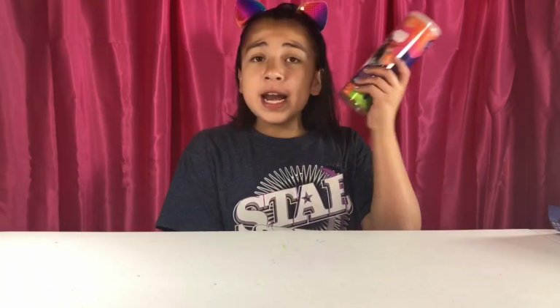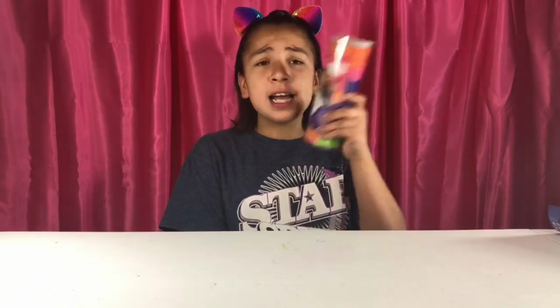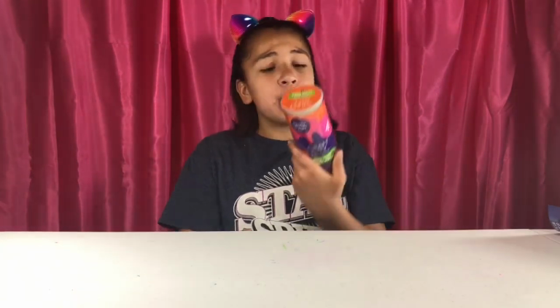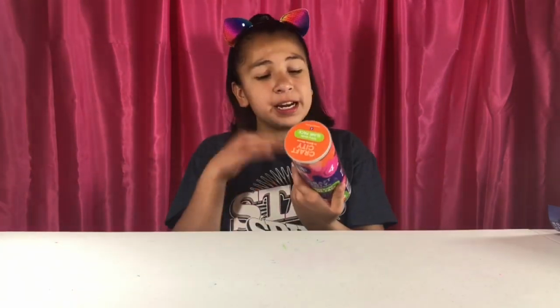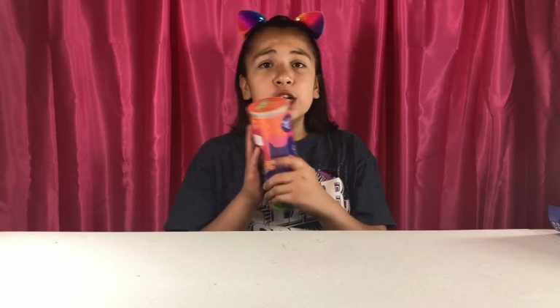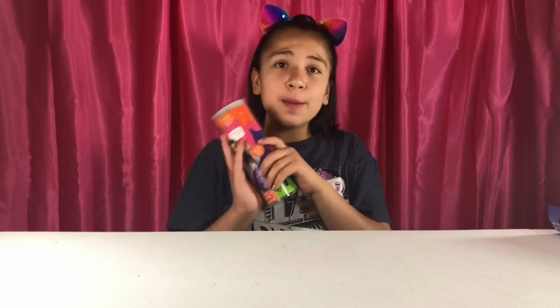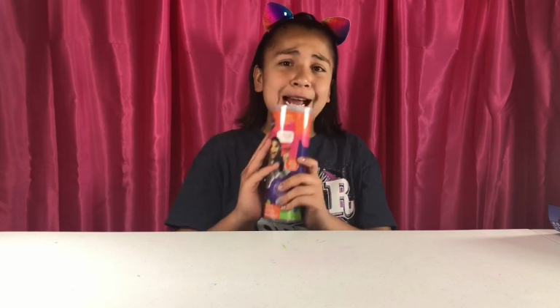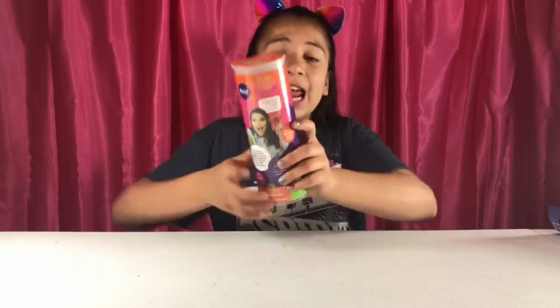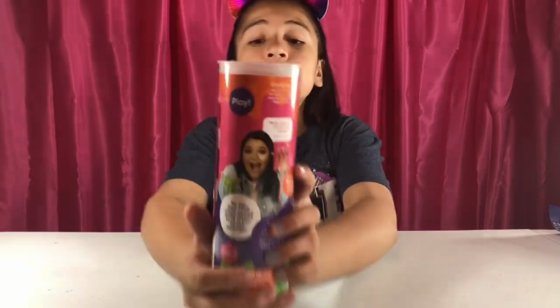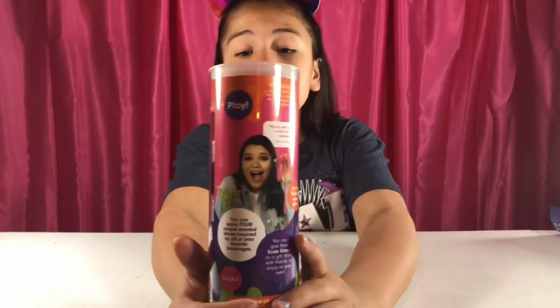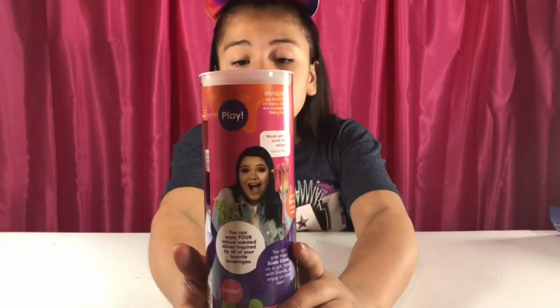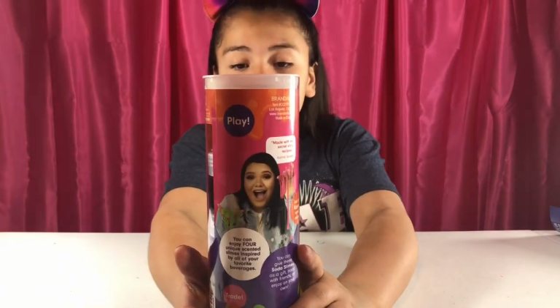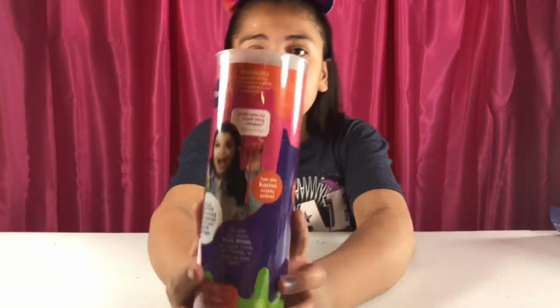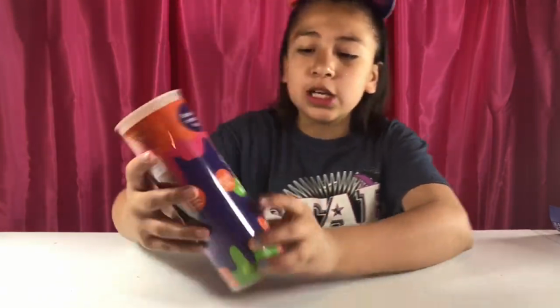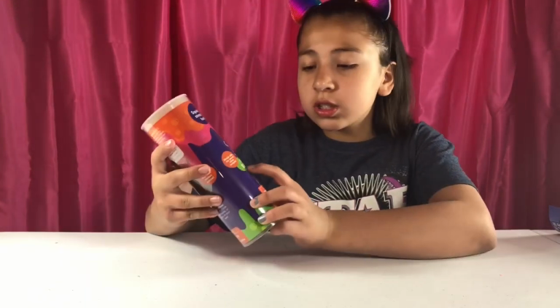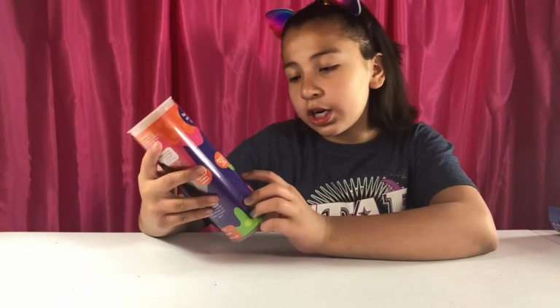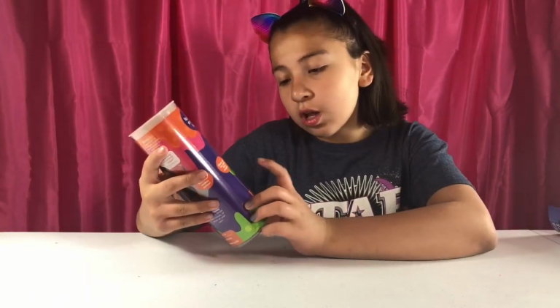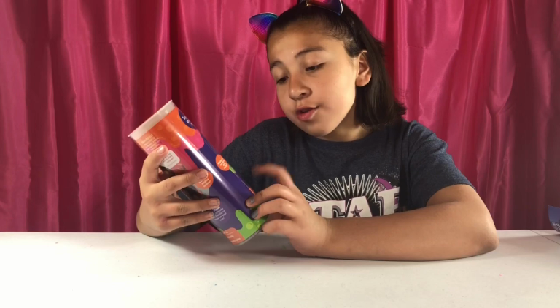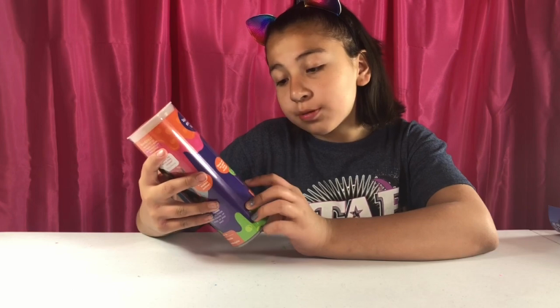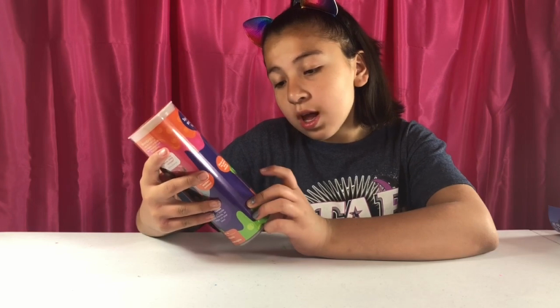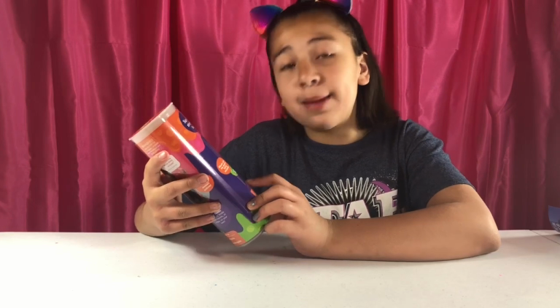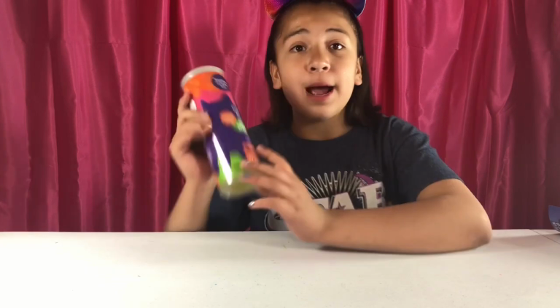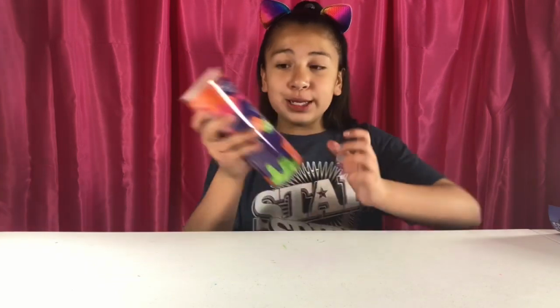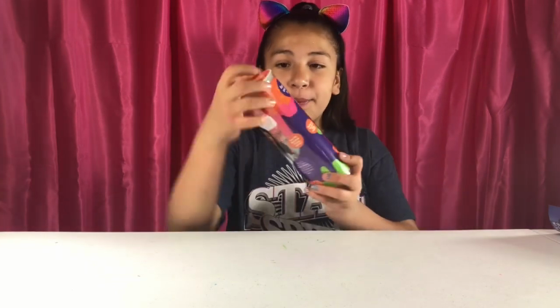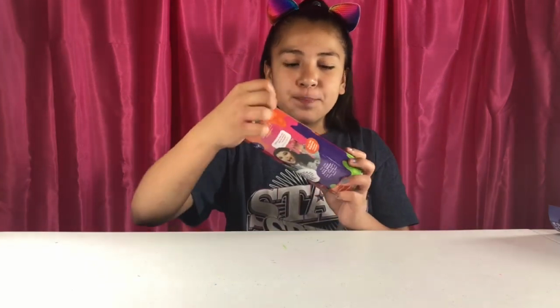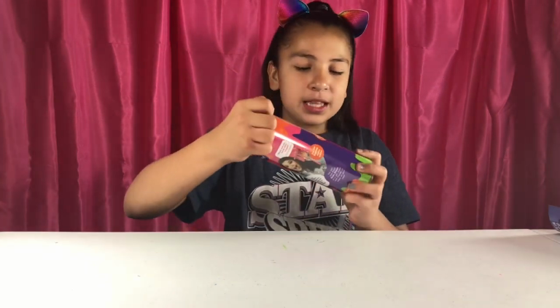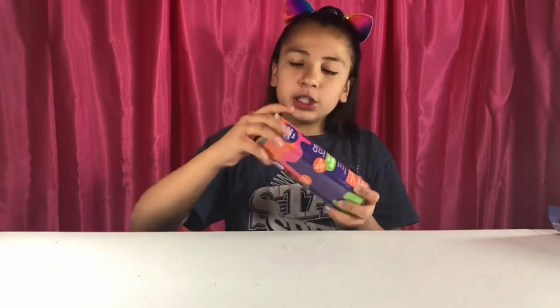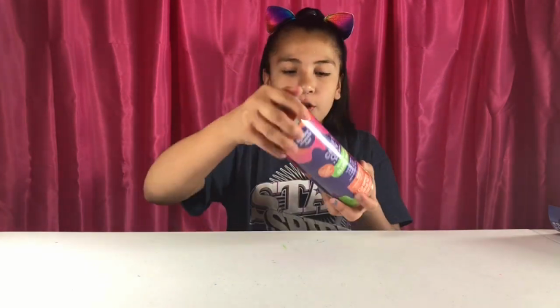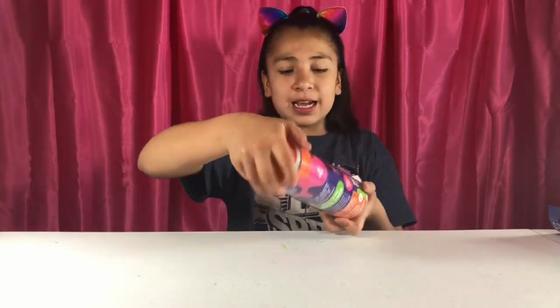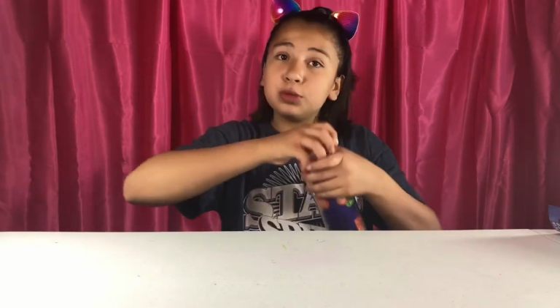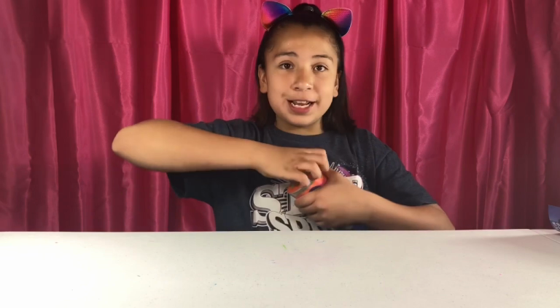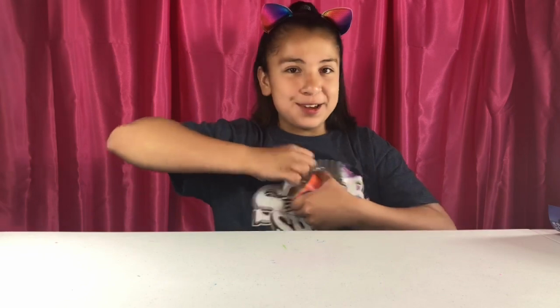Our next one we're going to be opening is the soda pop pack. This one is so pretty. It says orange soda, cherry cola, grape soda, and lemon lime. That looks really pretty. The packaging on all these is really organized and cute.